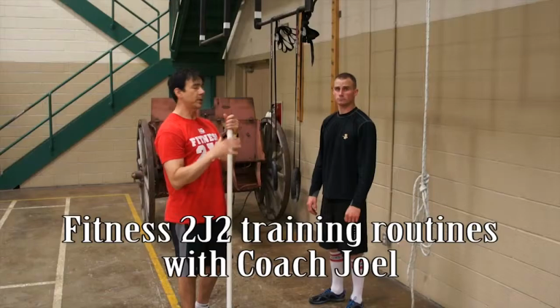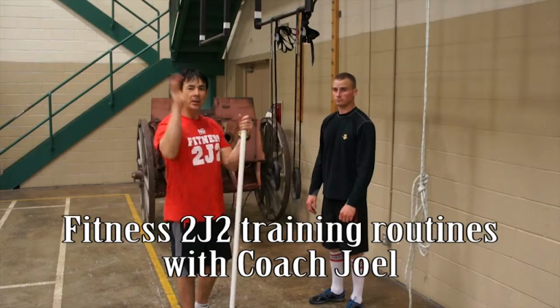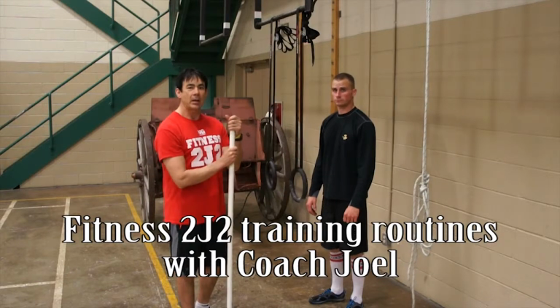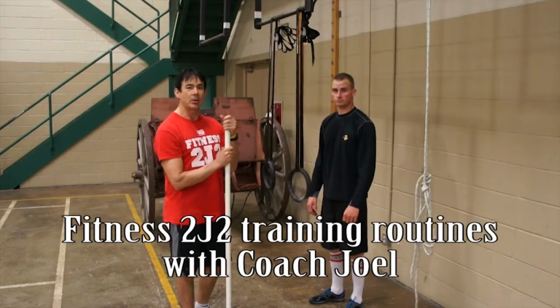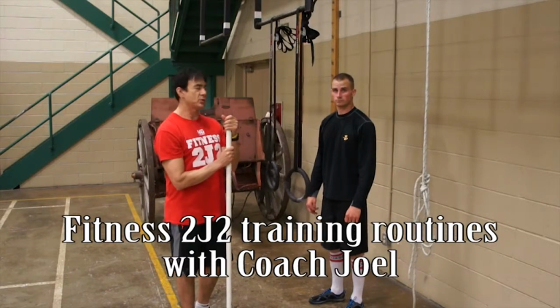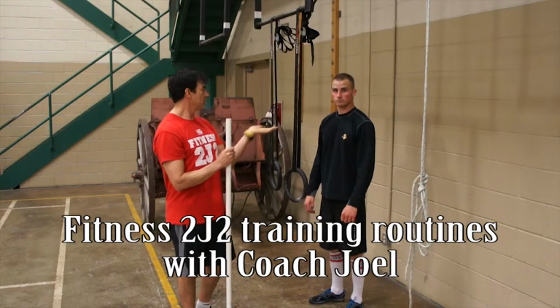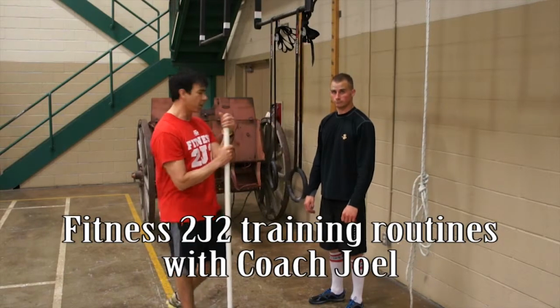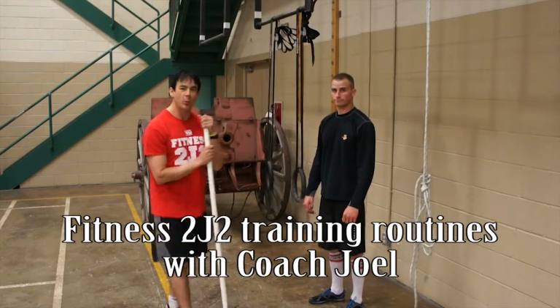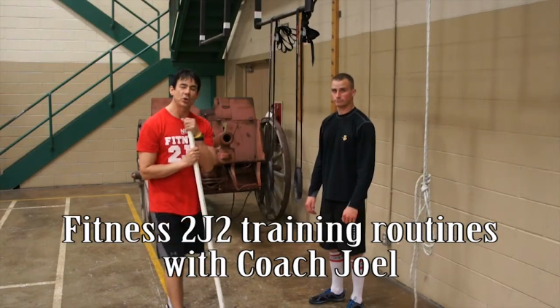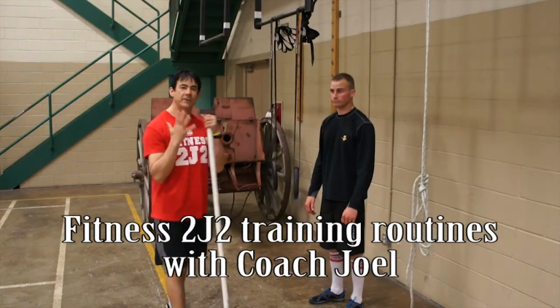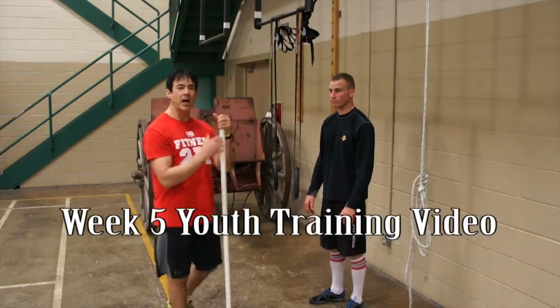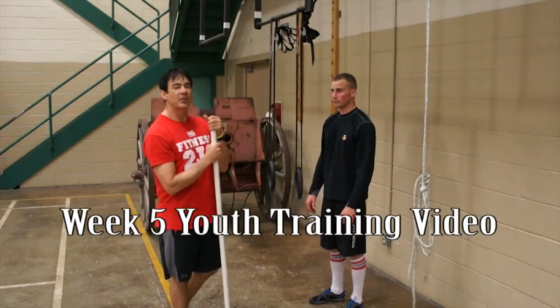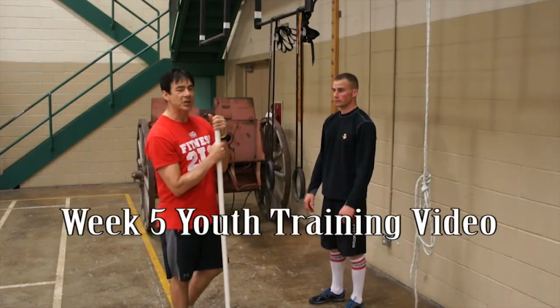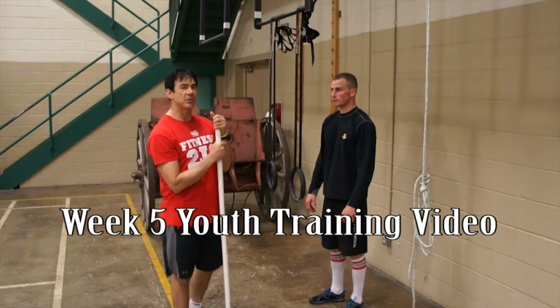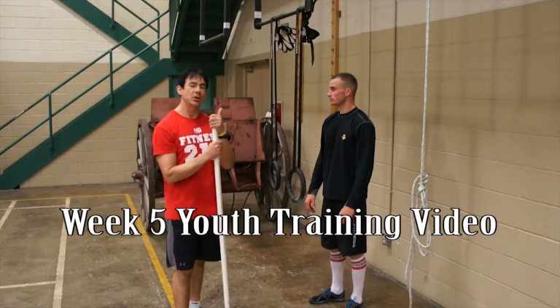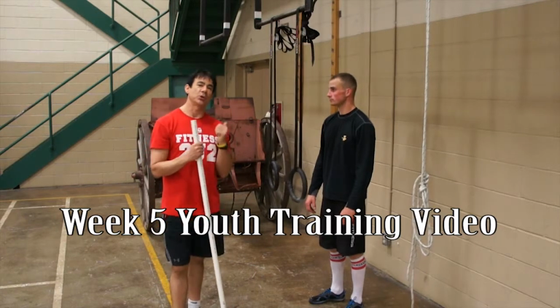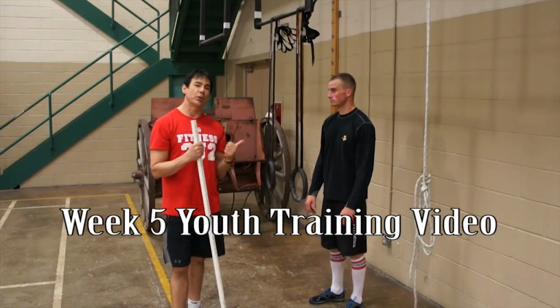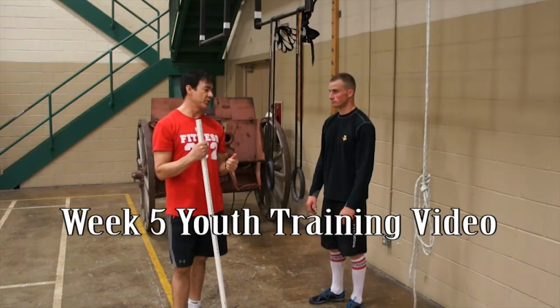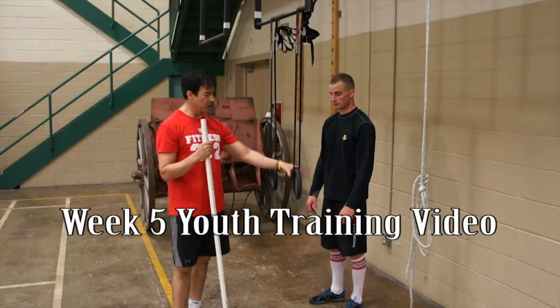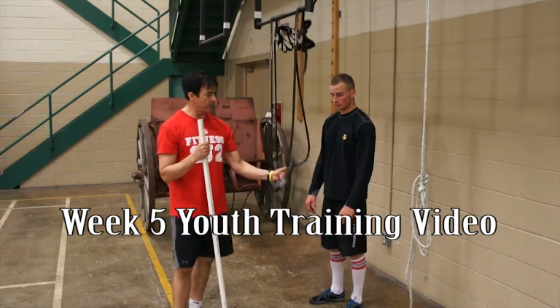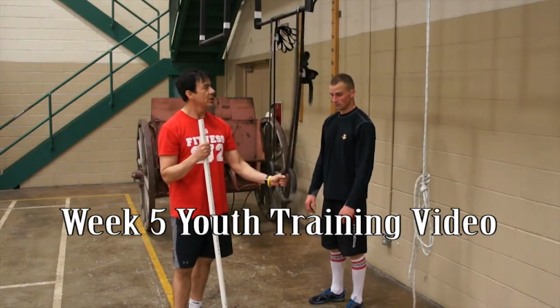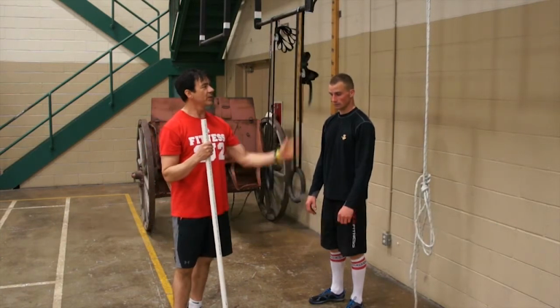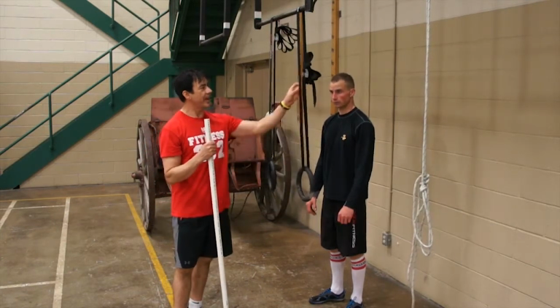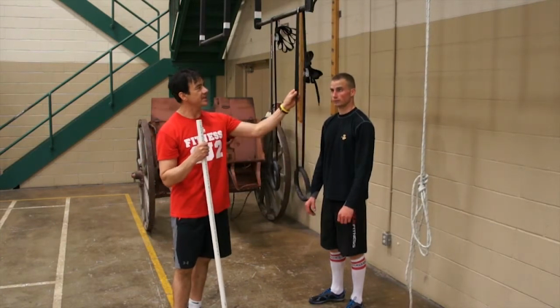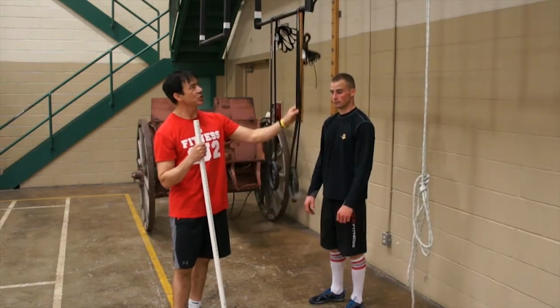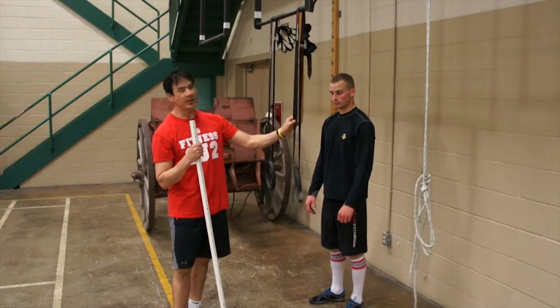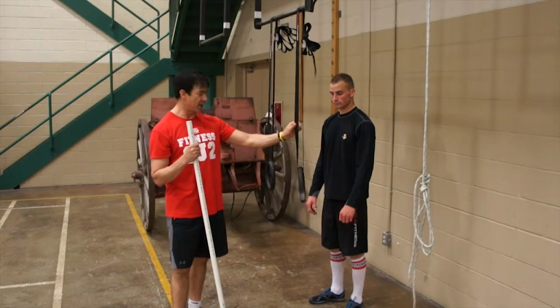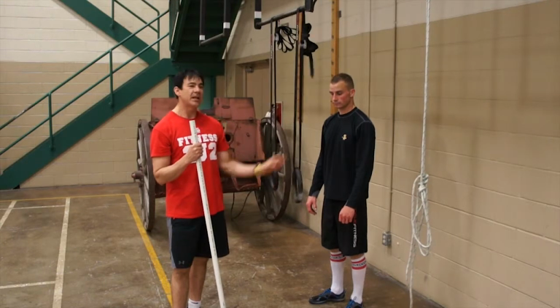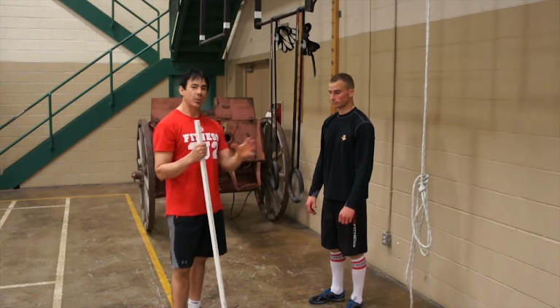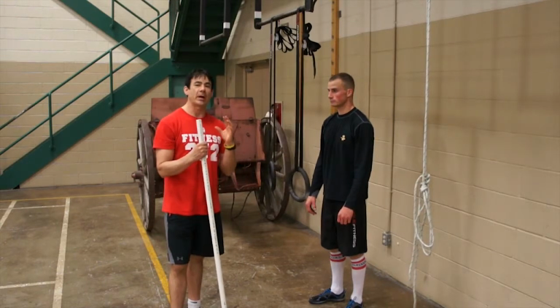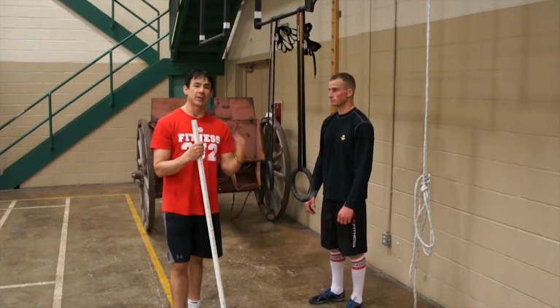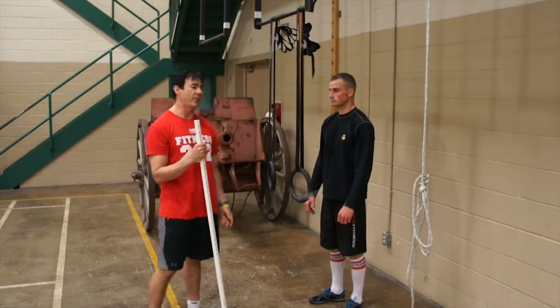Hey, how's it going? It's Joel. Mark here. We're going to show you week five of progression. First thing we're going to do is ring rows. These are Olympic rings. Not everybody has these, but we're going to show you what the exercise is and then show you how you can adapt that.